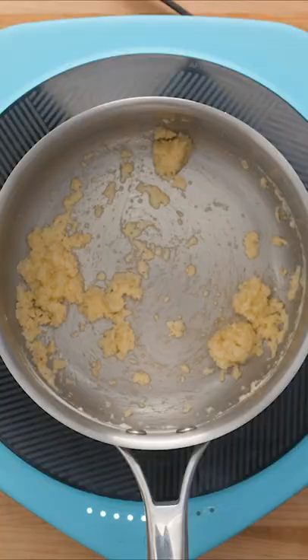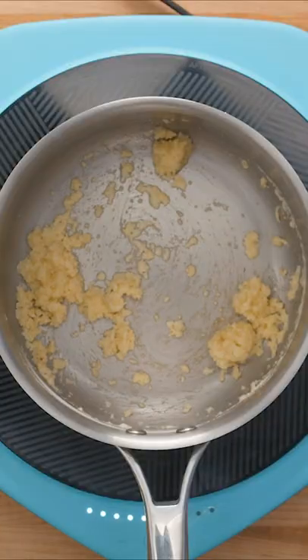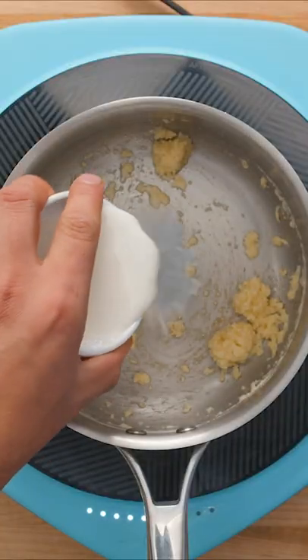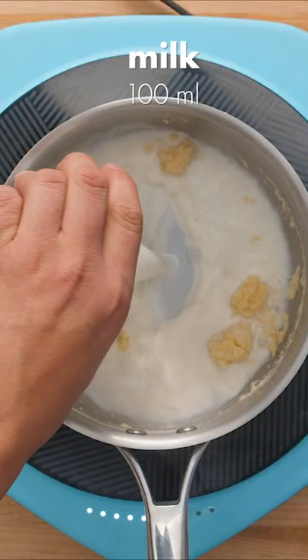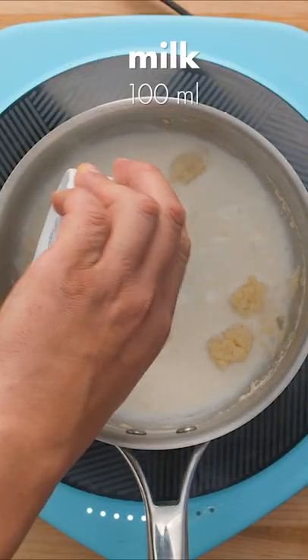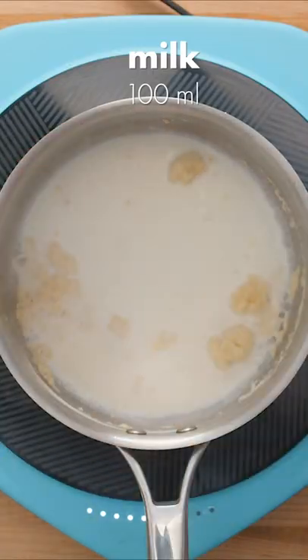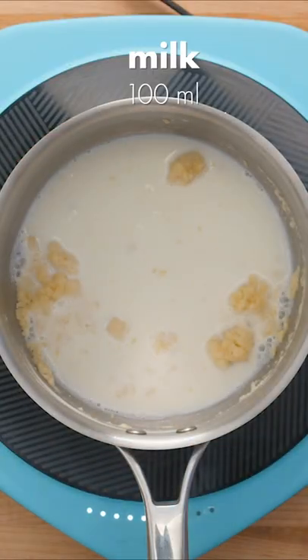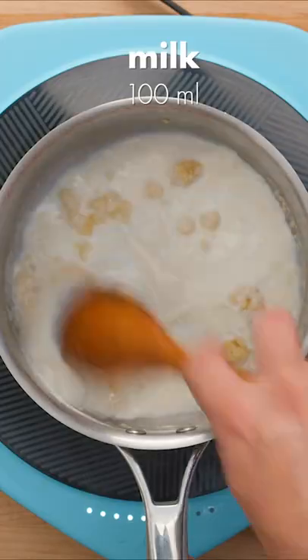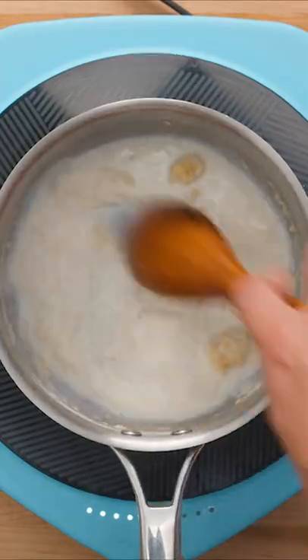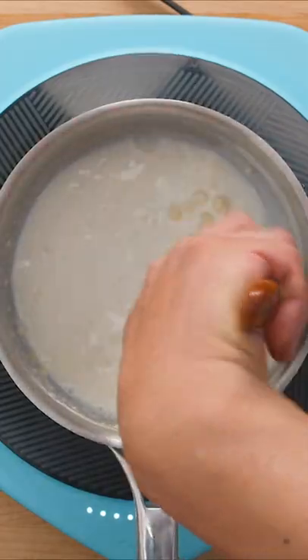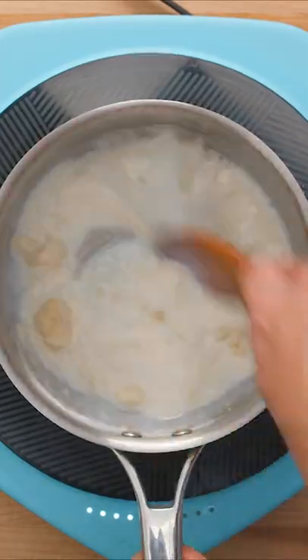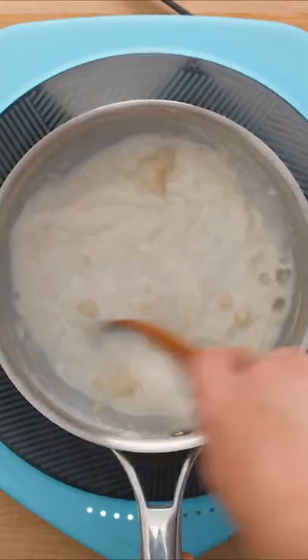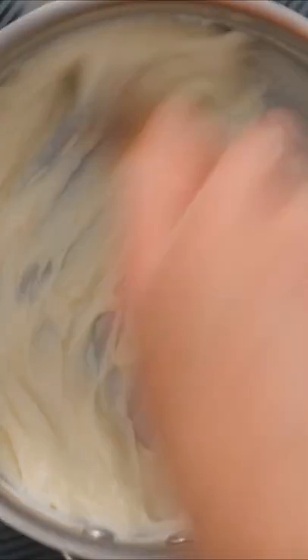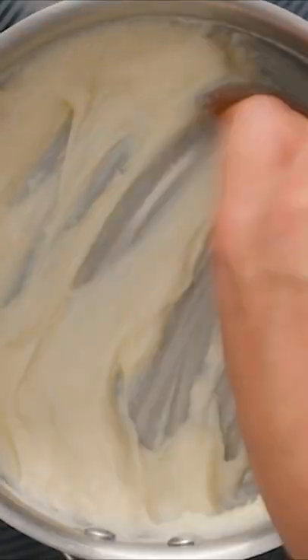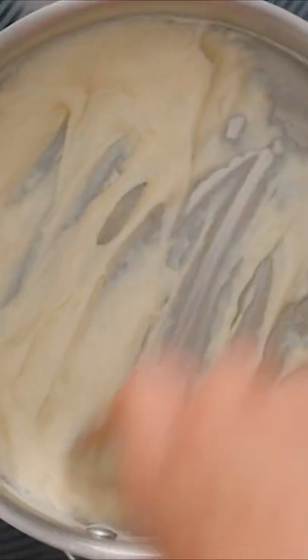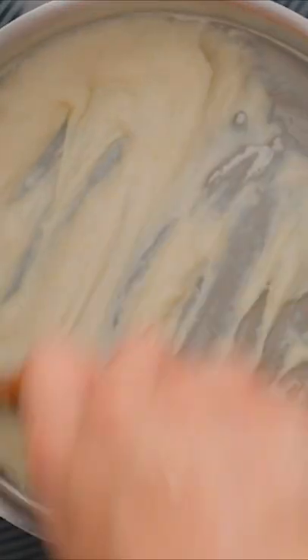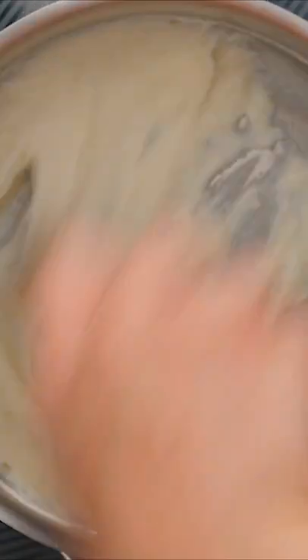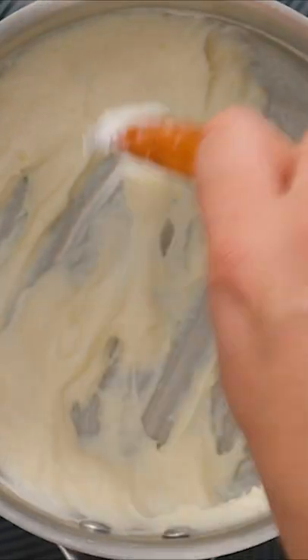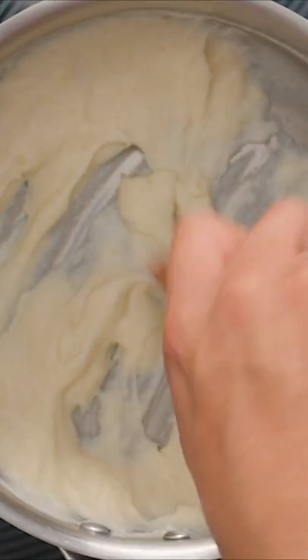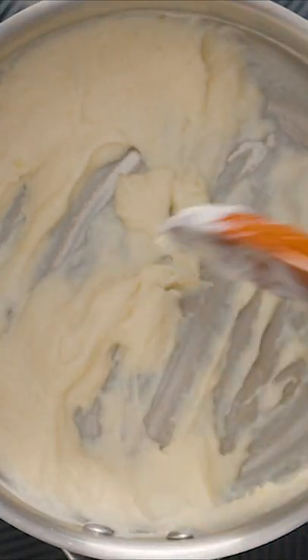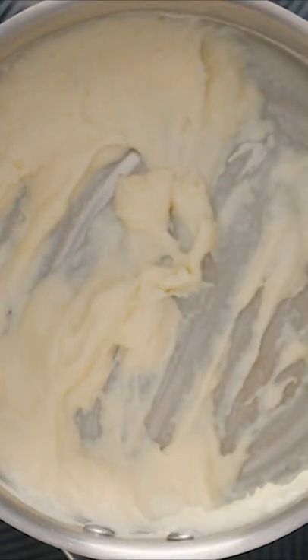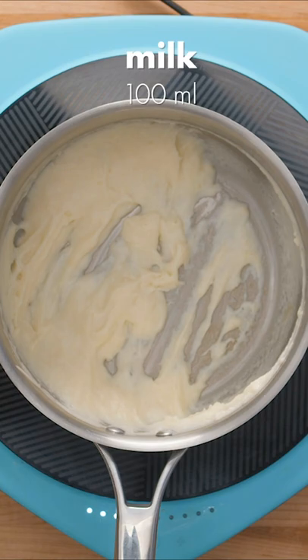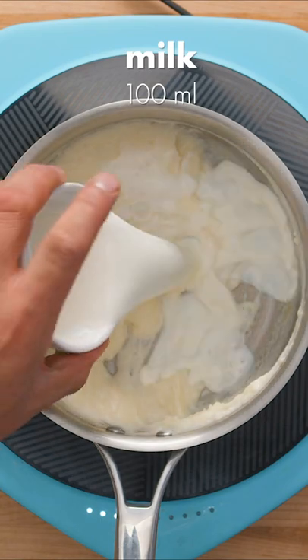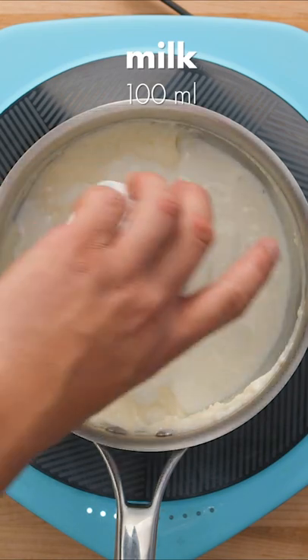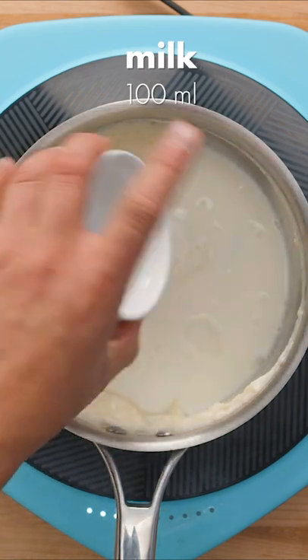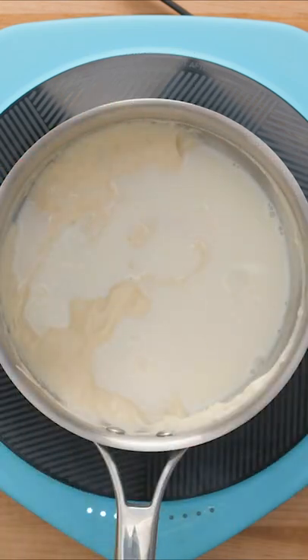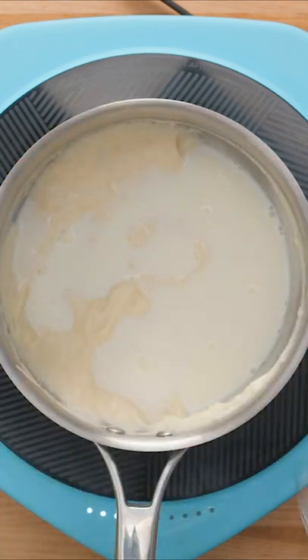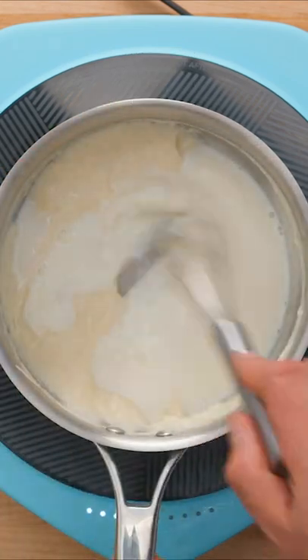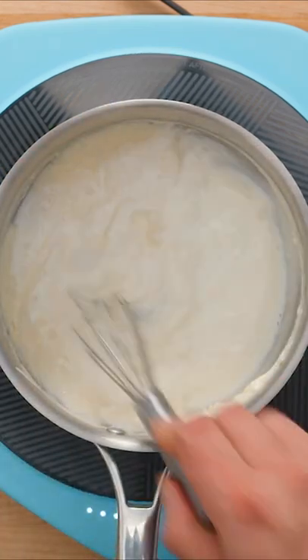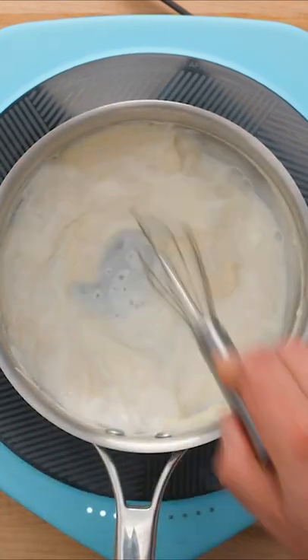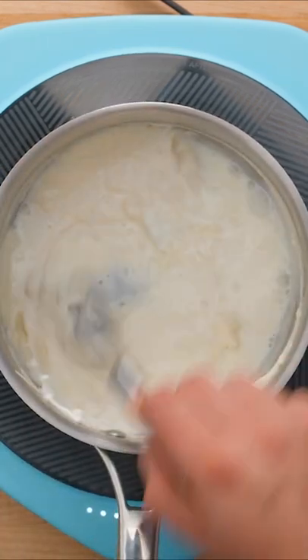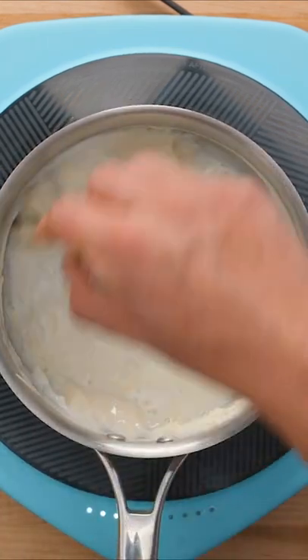Once that browns slightly, we added the first of 3 portions of milk. The mixture needs to be stirred really well until the flour and butter are fully incorporated into the milk and the sauce is quite thick without any lumps. After we added the second portion of milk,